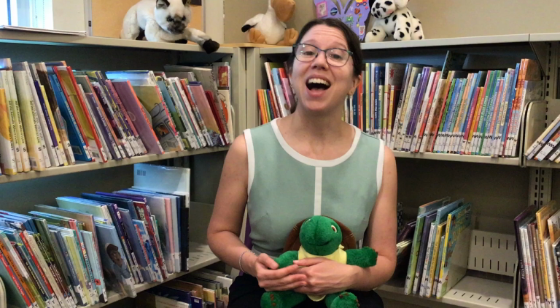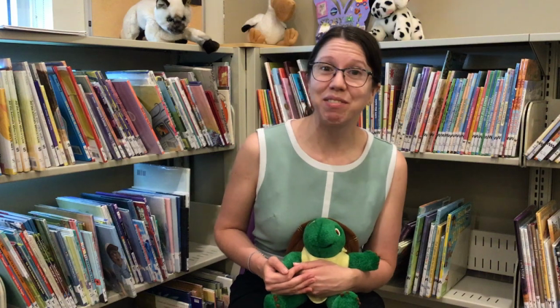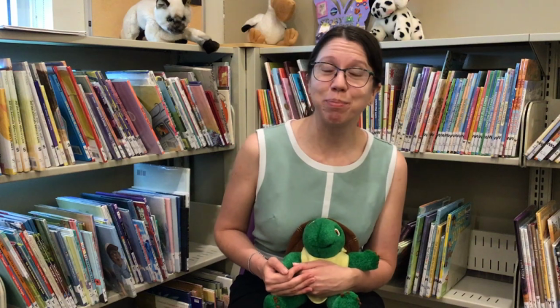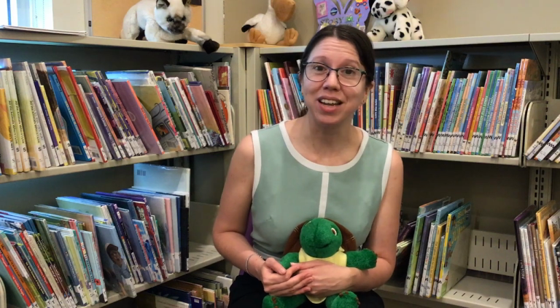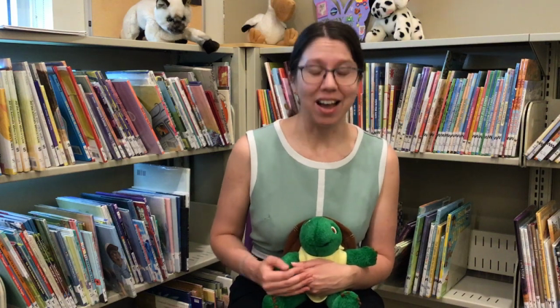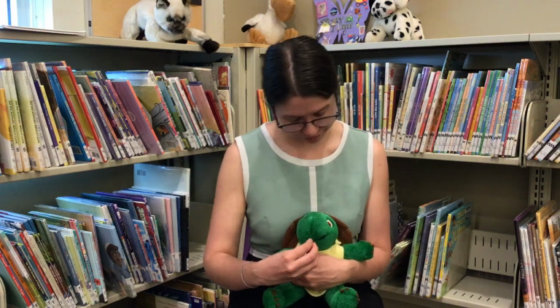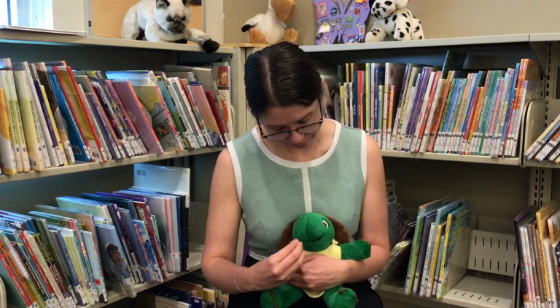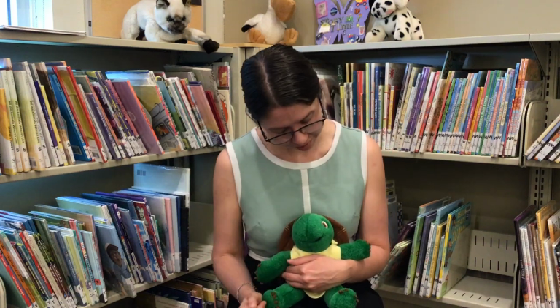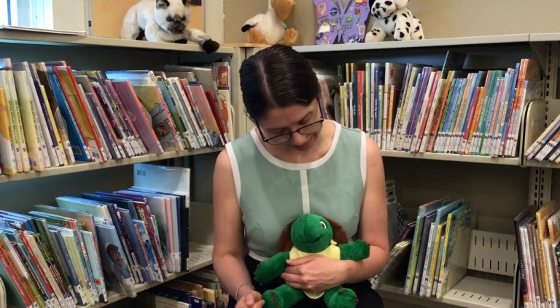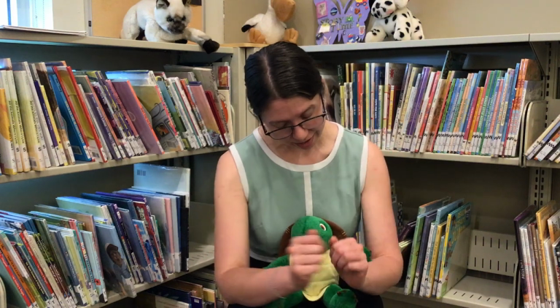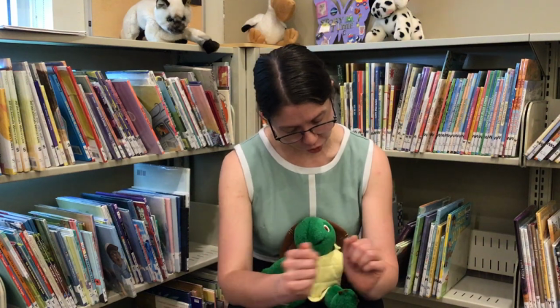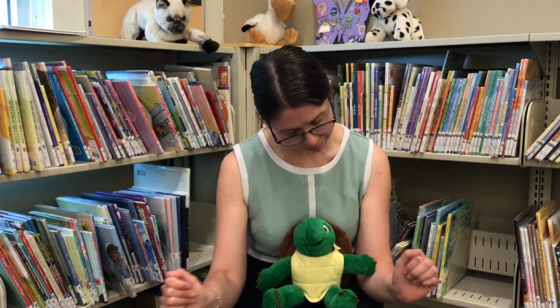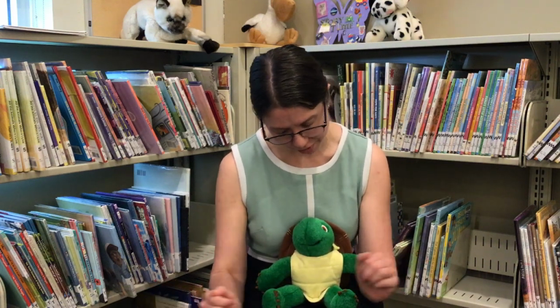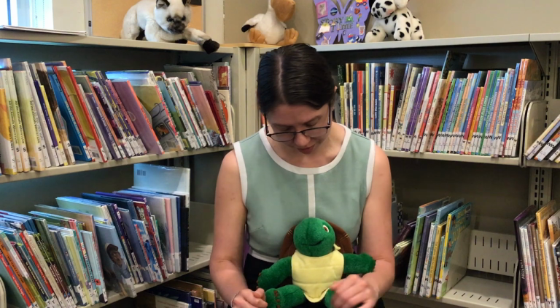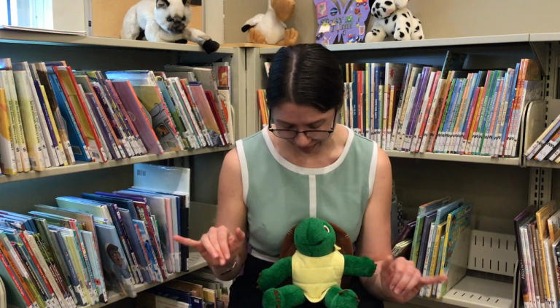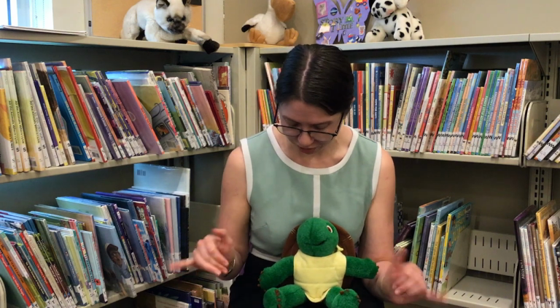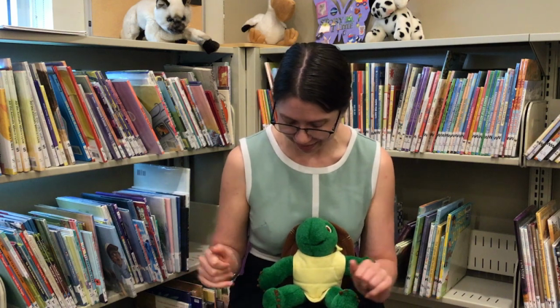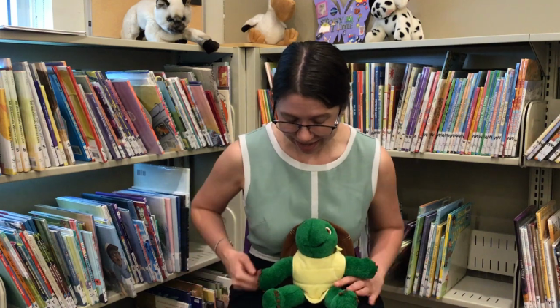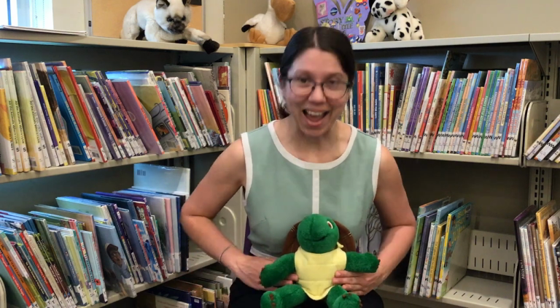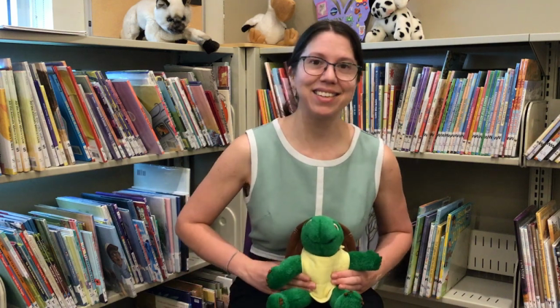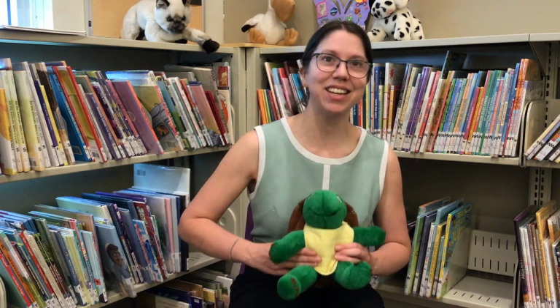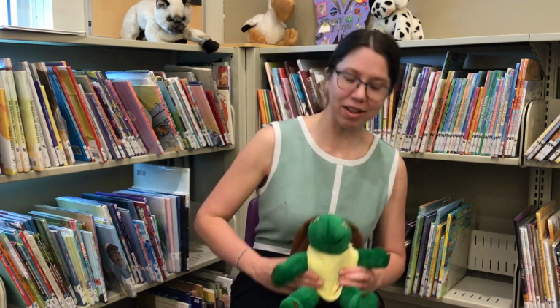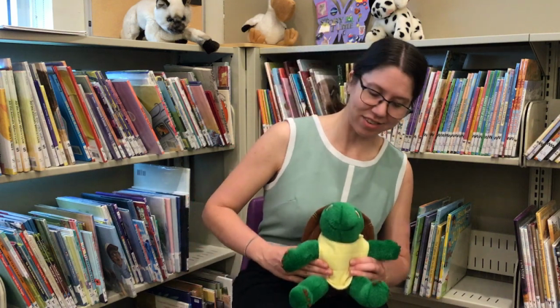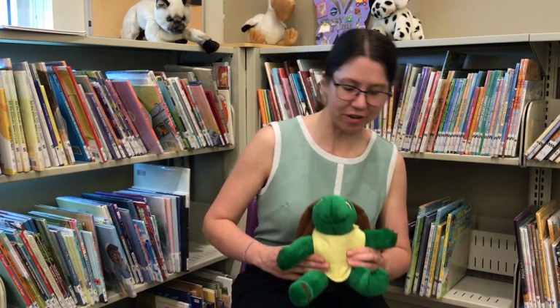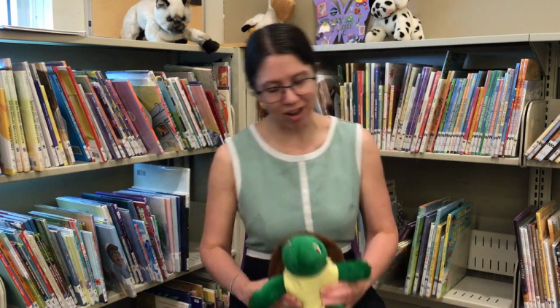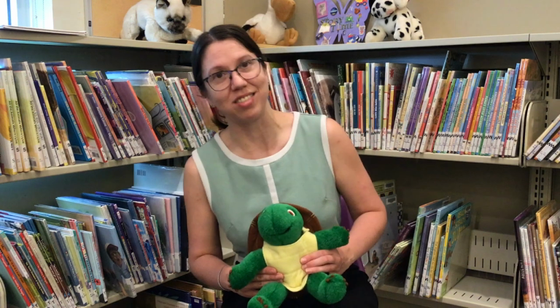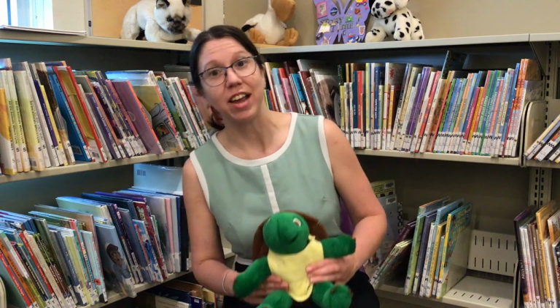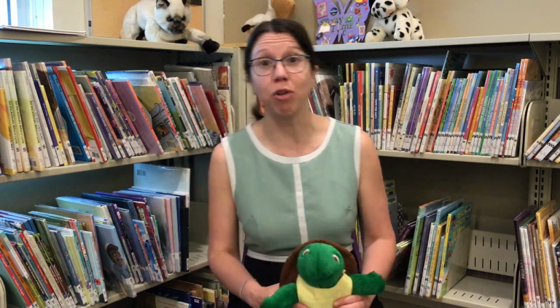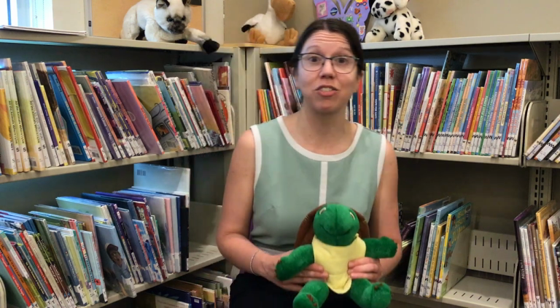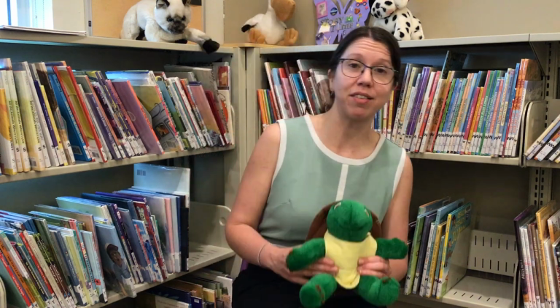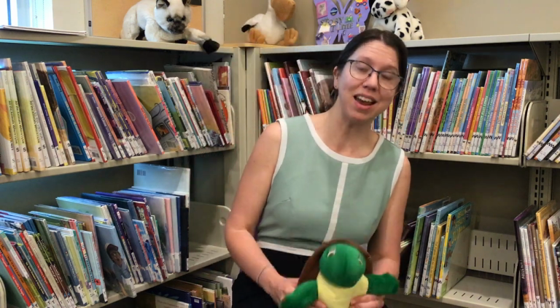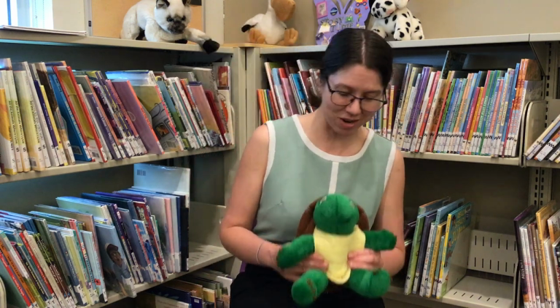I have a little pony. I feed him oats and hay. I open up the barn doors and let him out to play. And he trots here, he trots there, he trots, trots everywhere.